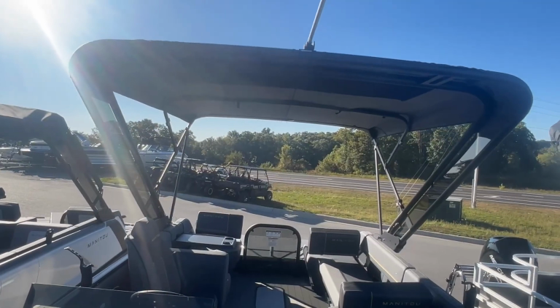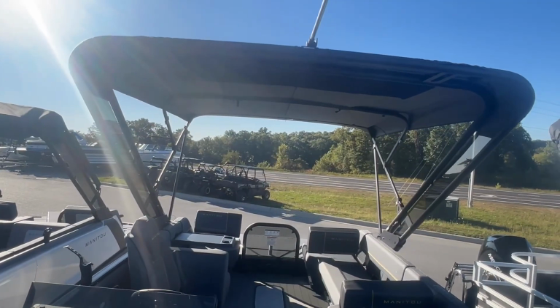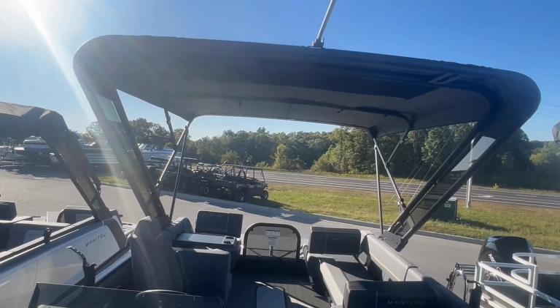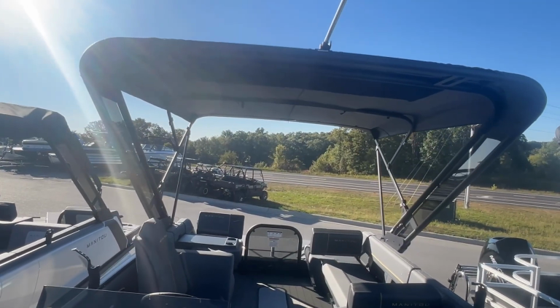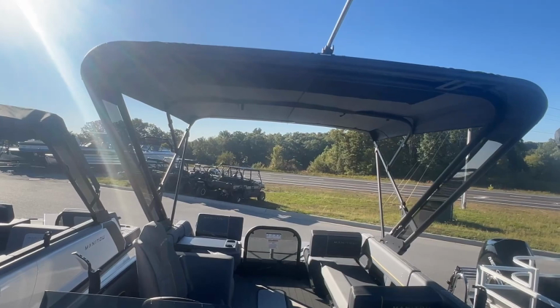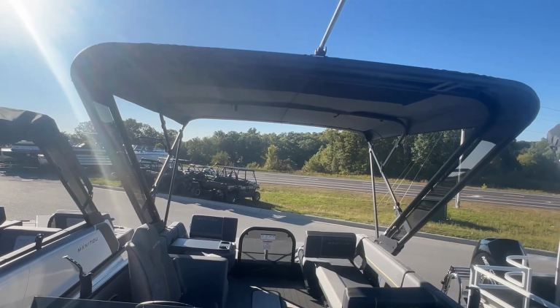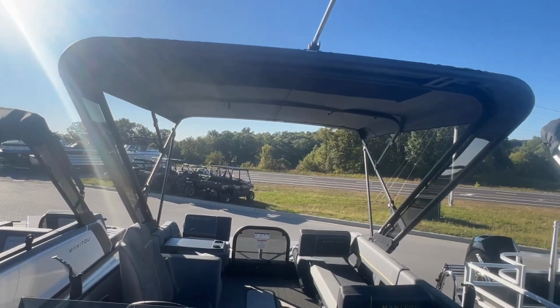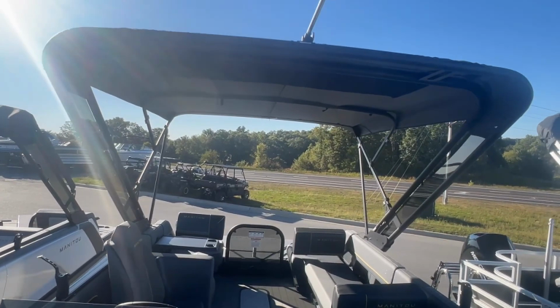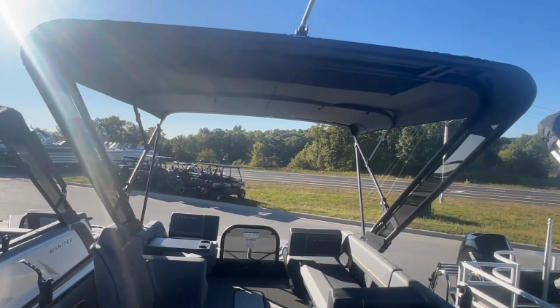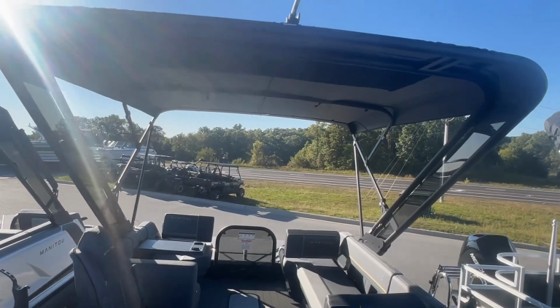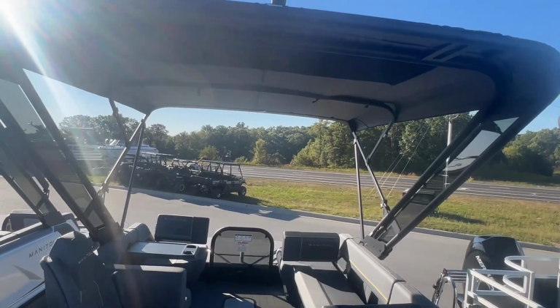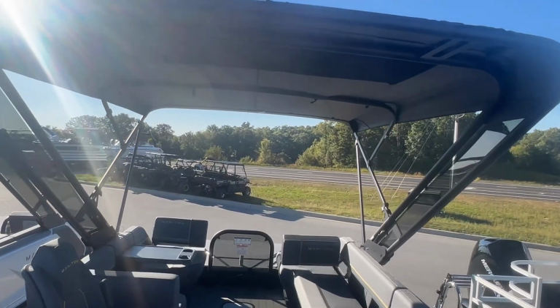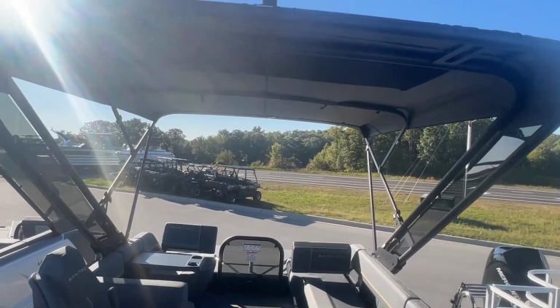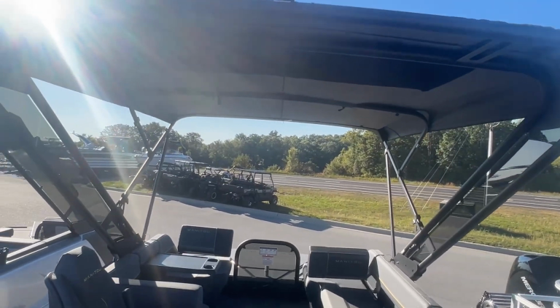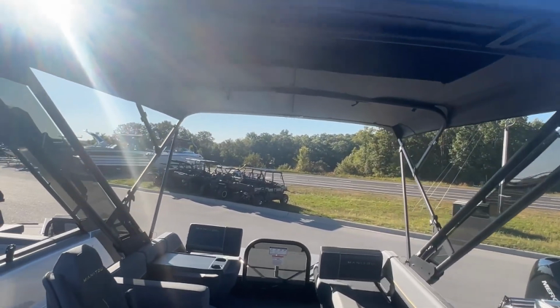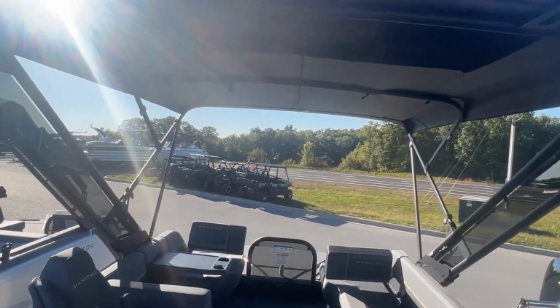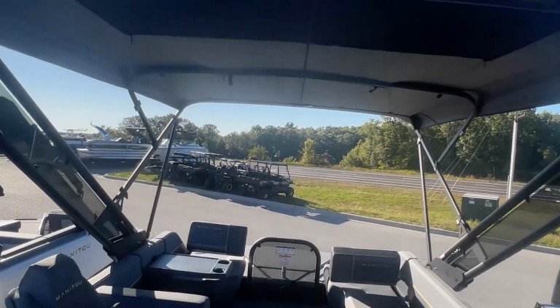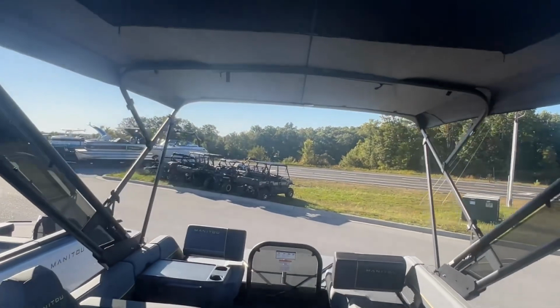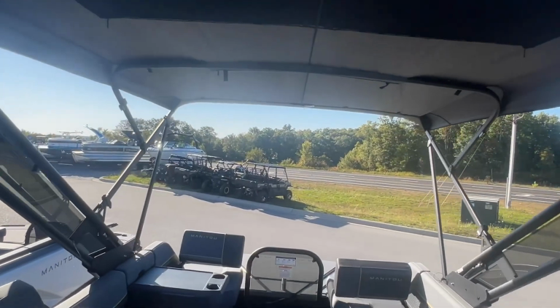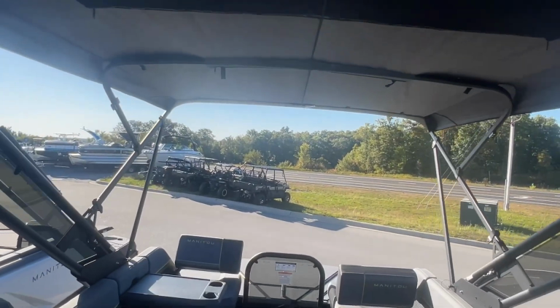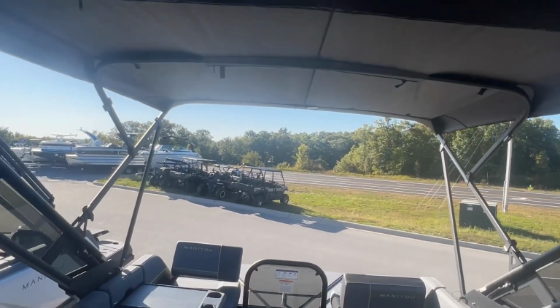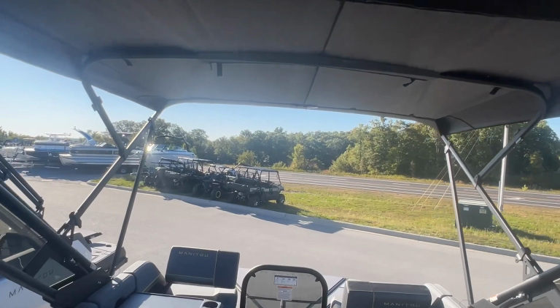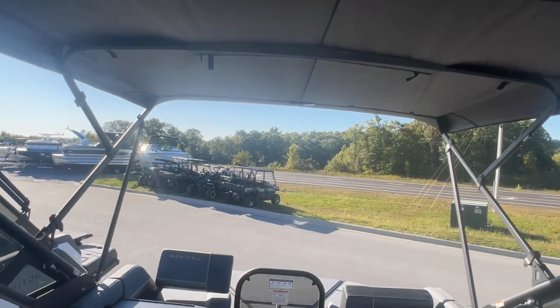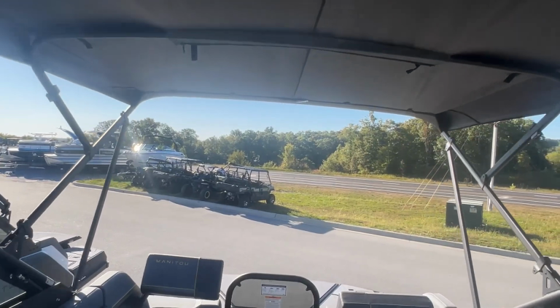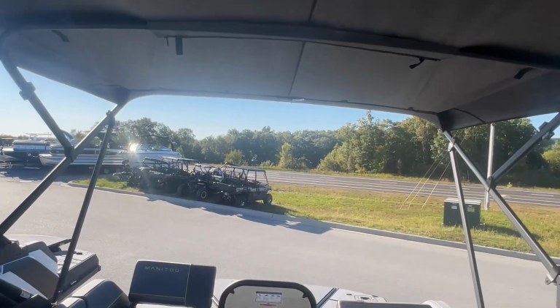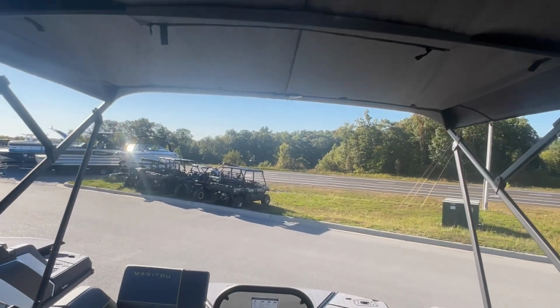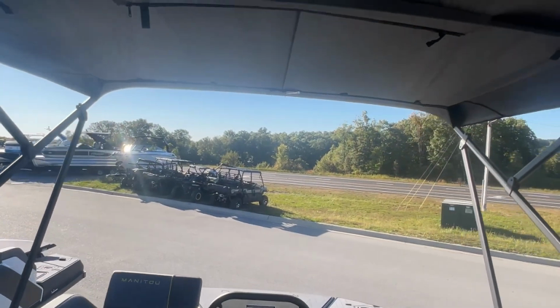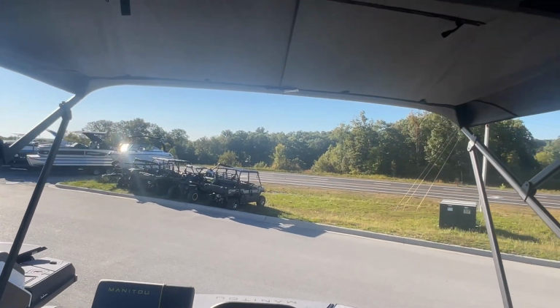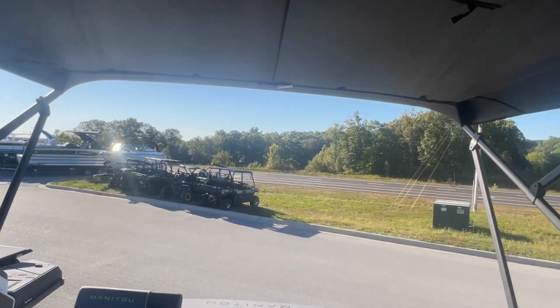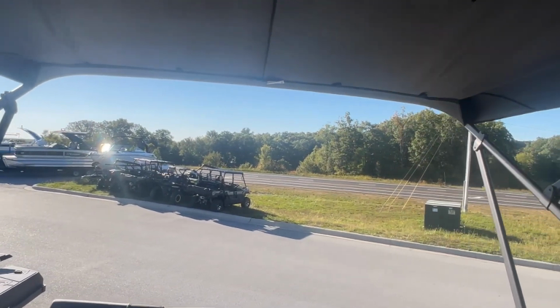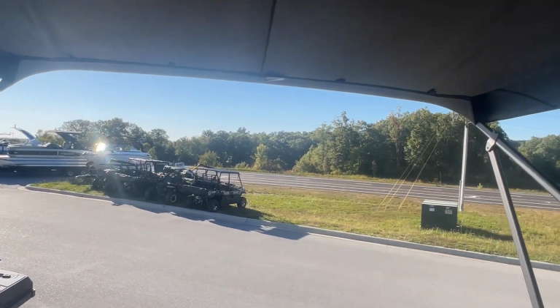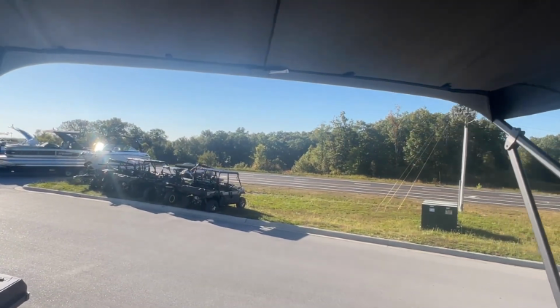This is their gas-assisted sport bimini. You can have this bimini open at speeds up to 55 miles an hour, so even when you're running, you can be protected from the sun all day long.